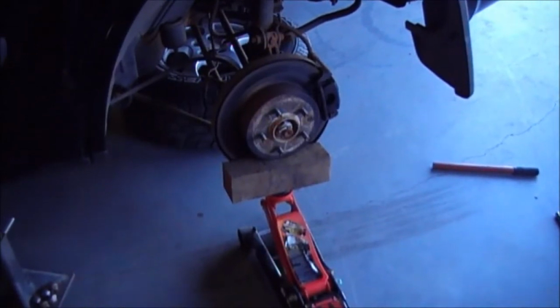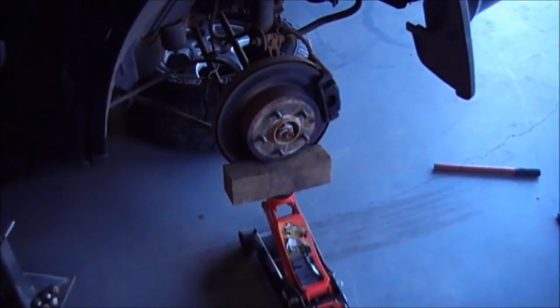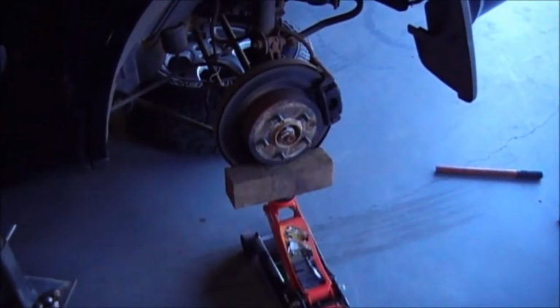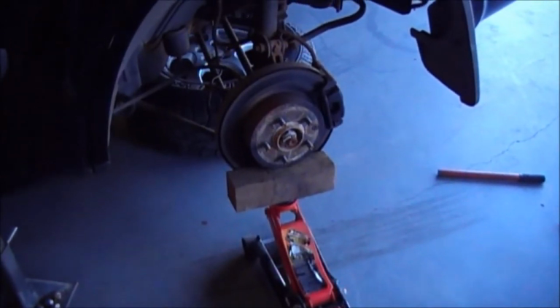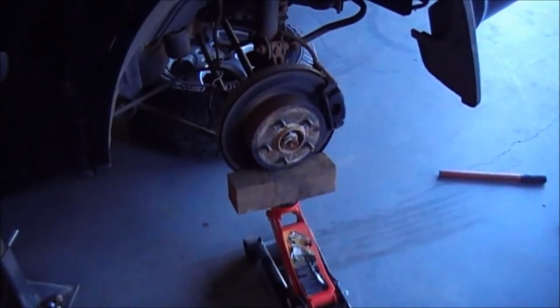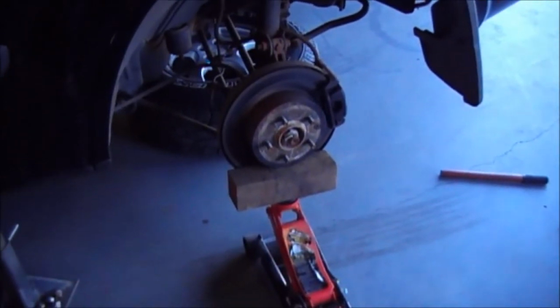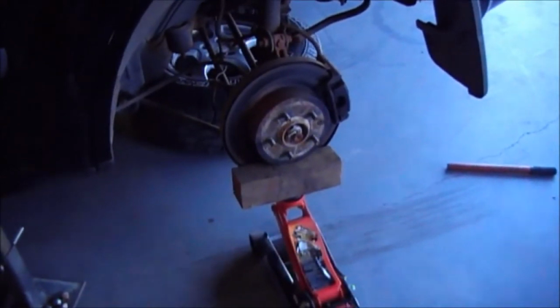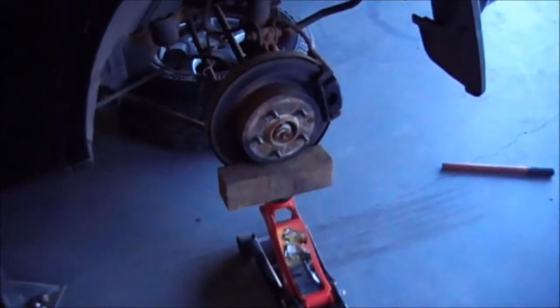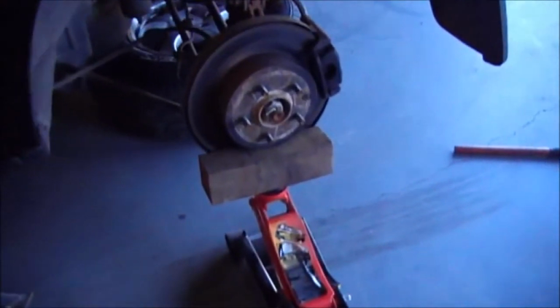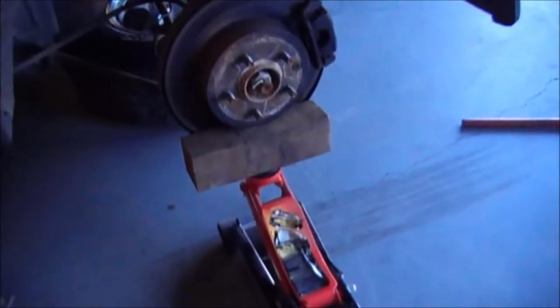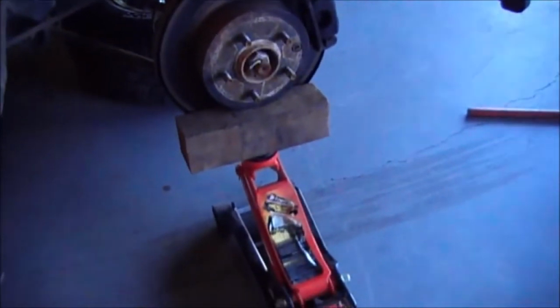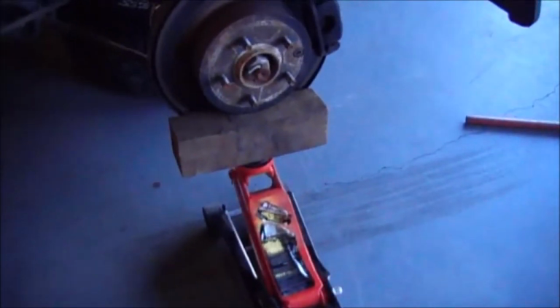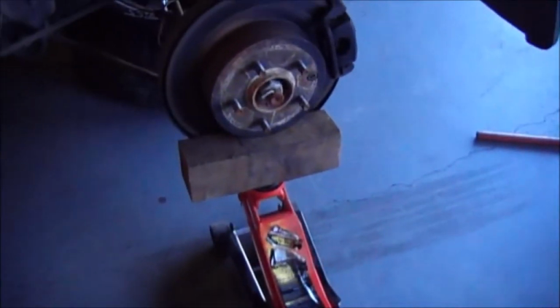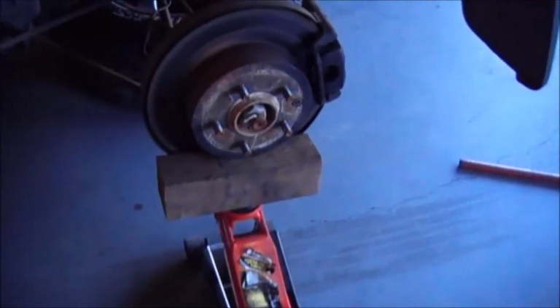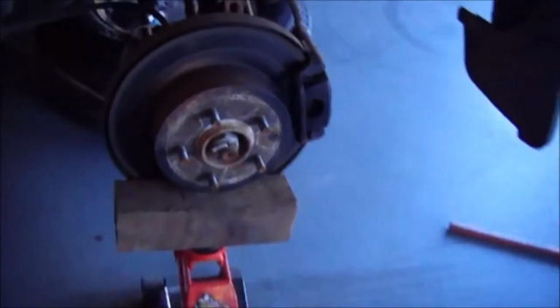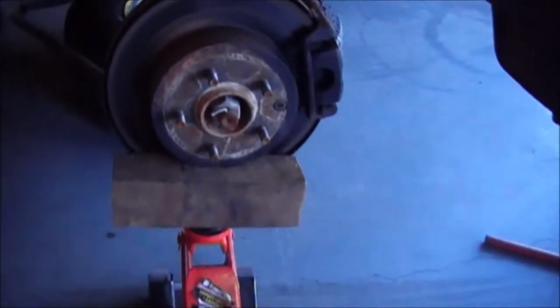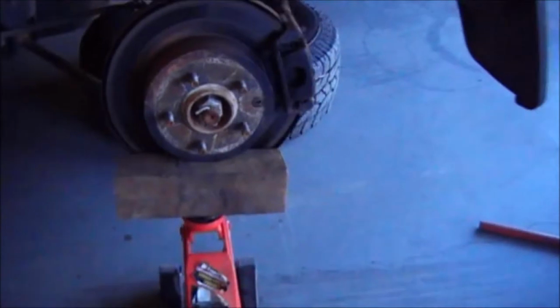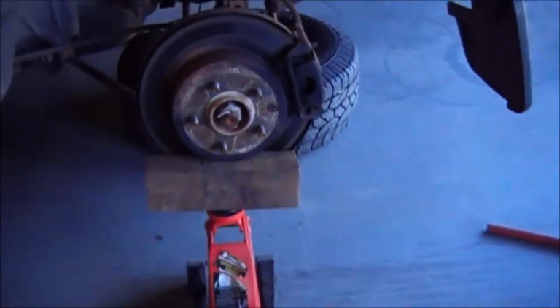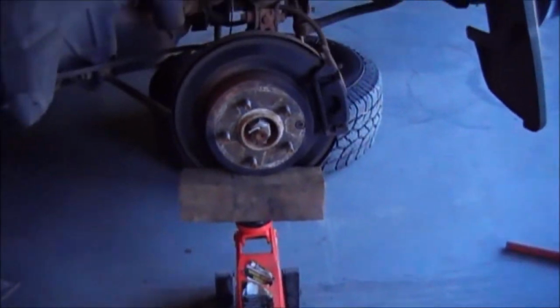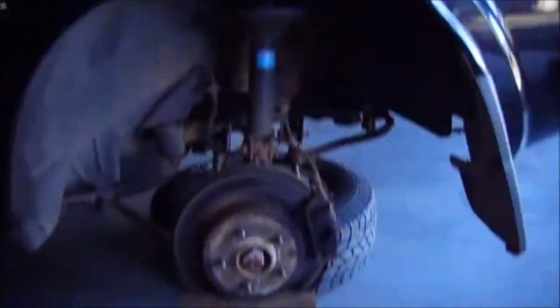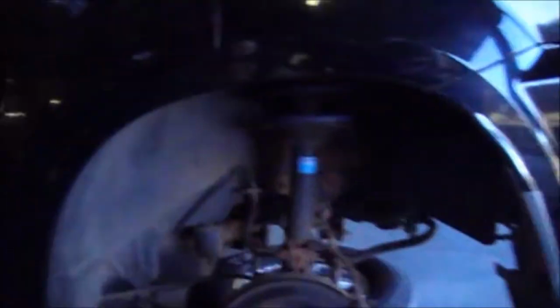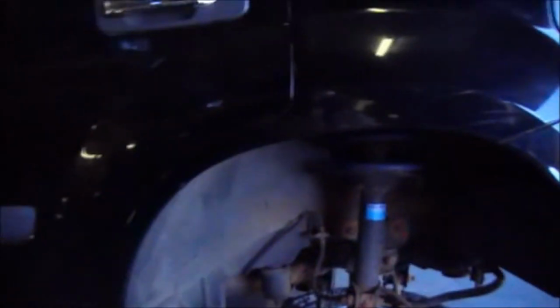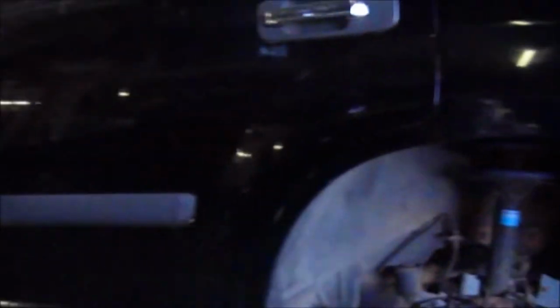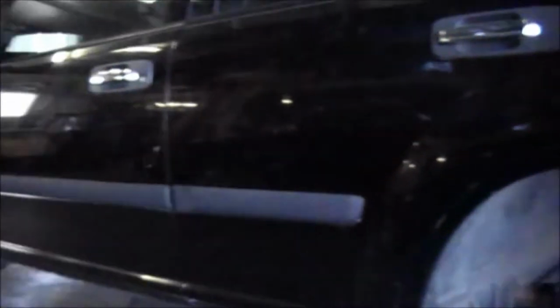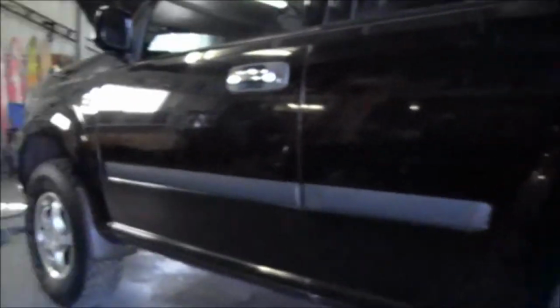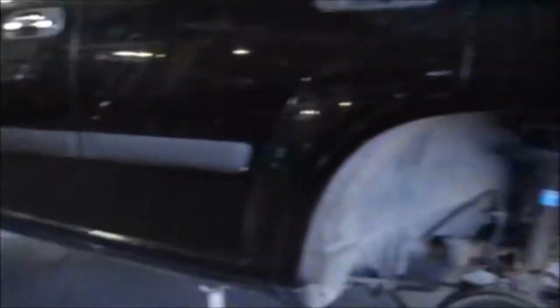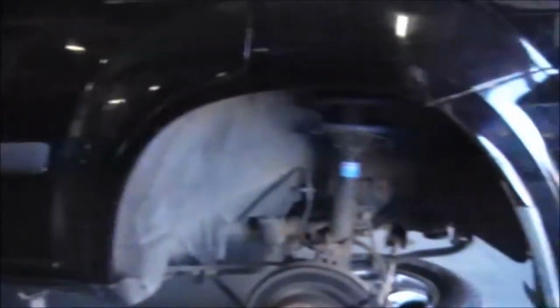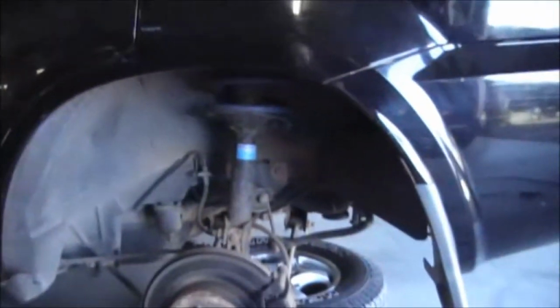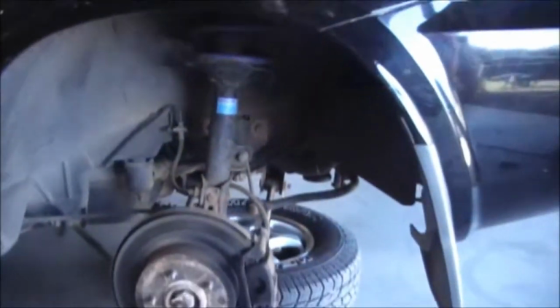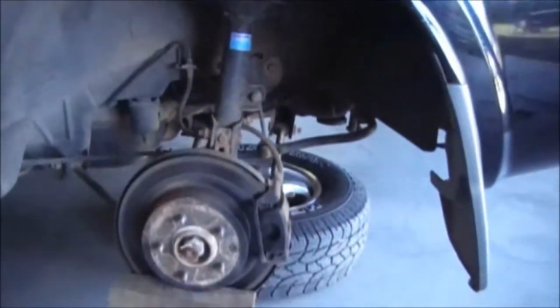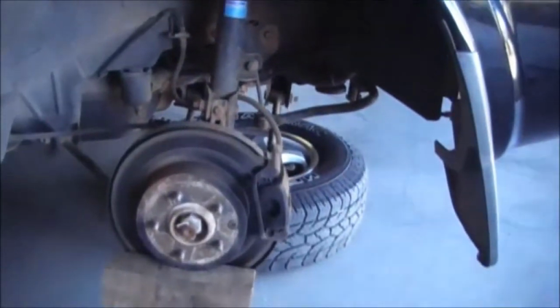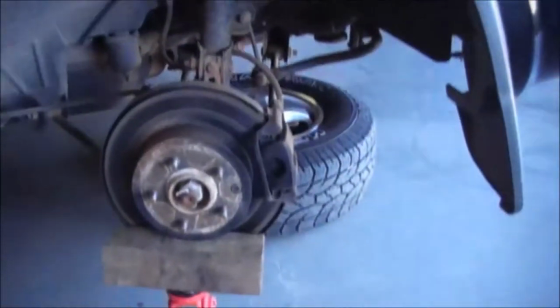Good afternoon, Gov here. Hey guys, we're going to do a brake pad change on the back of a Nissan X-Trail 2005.